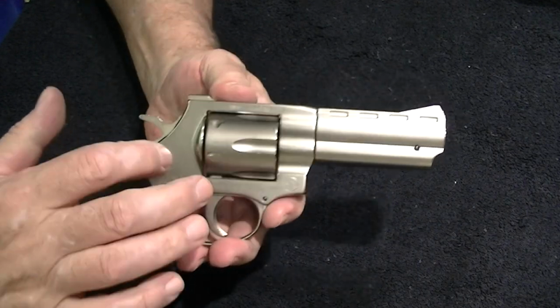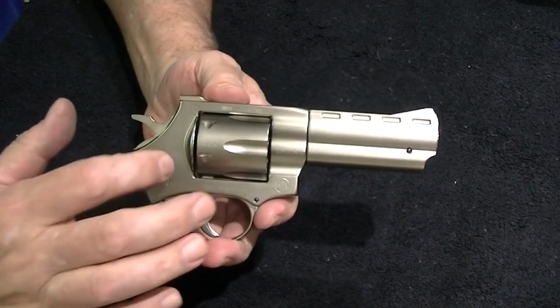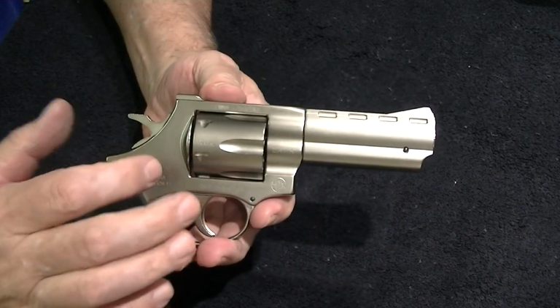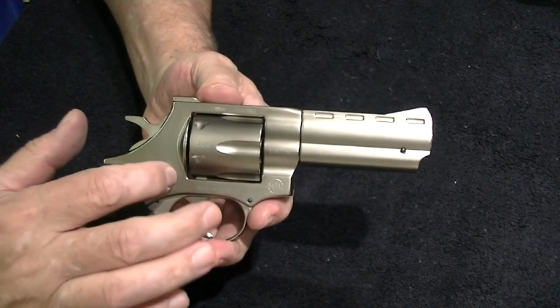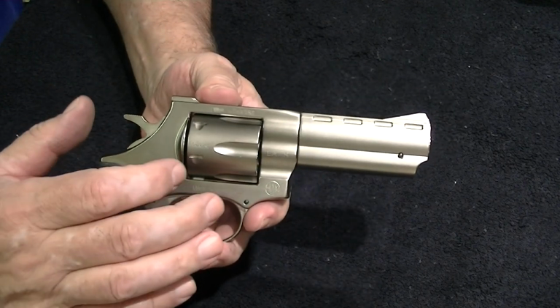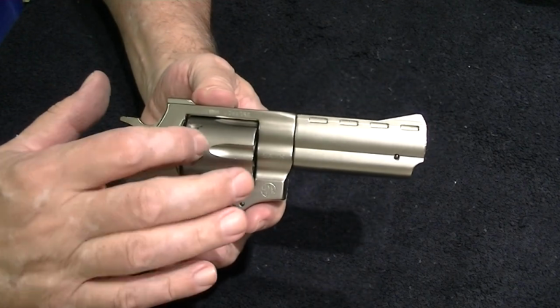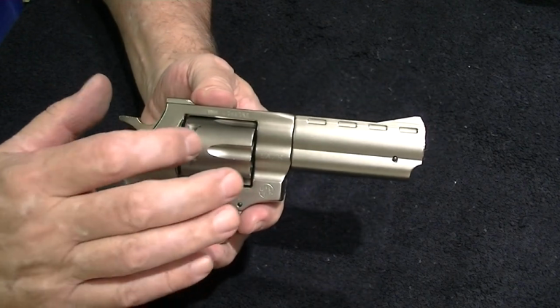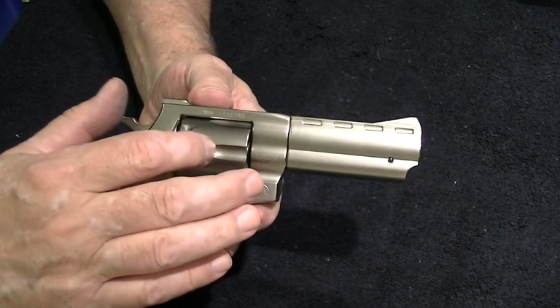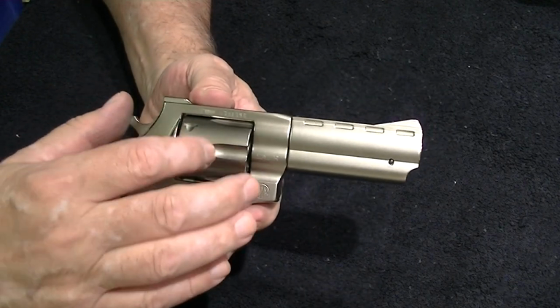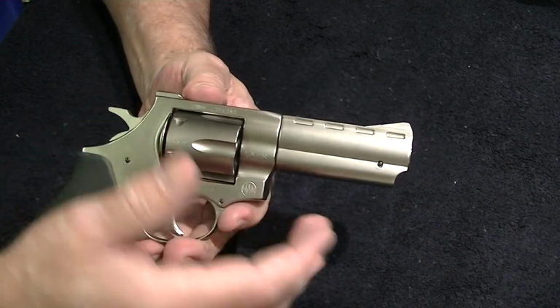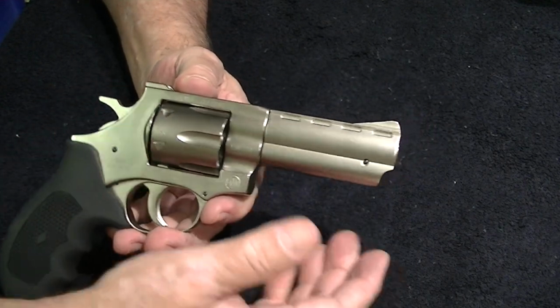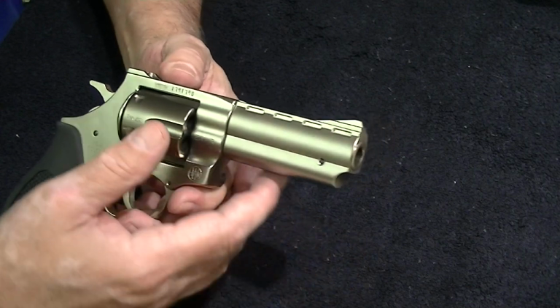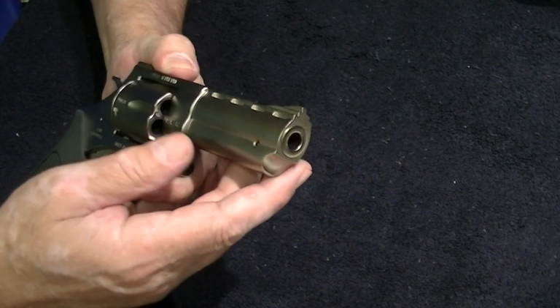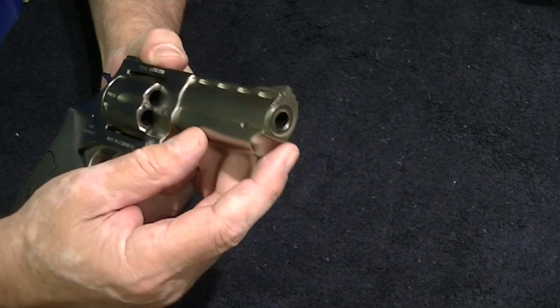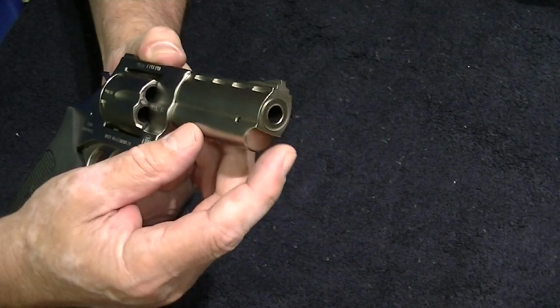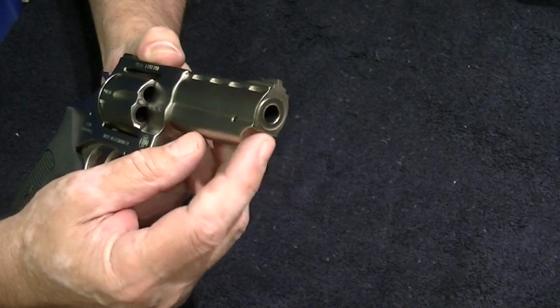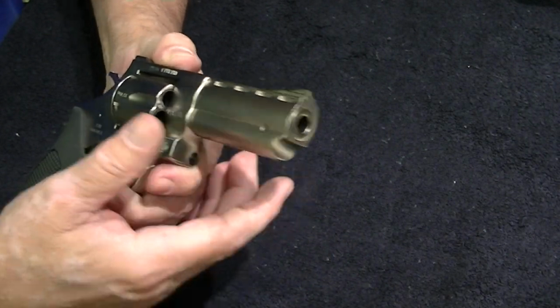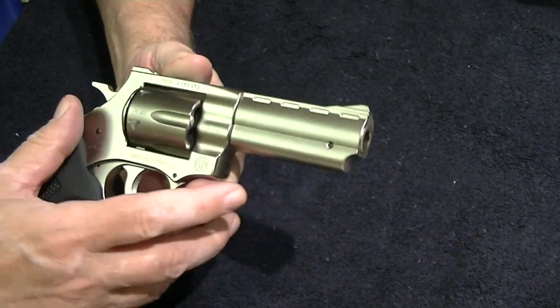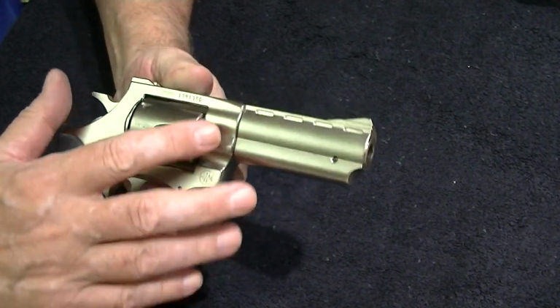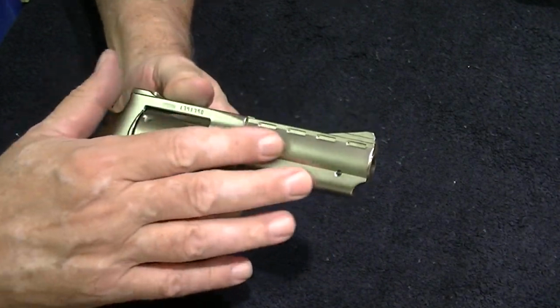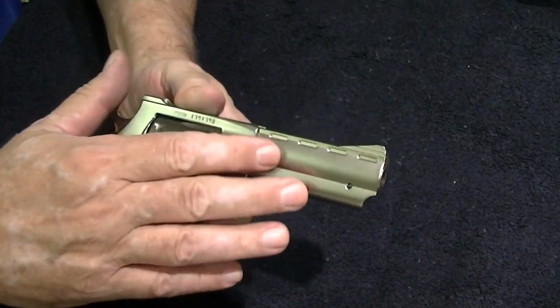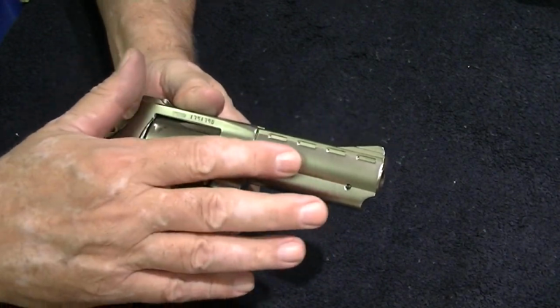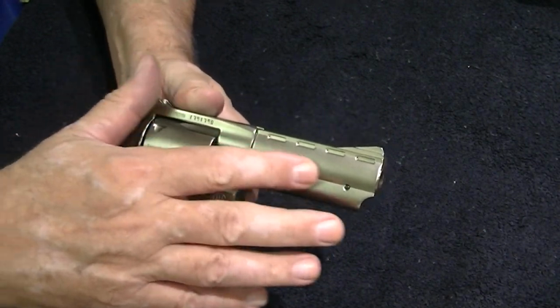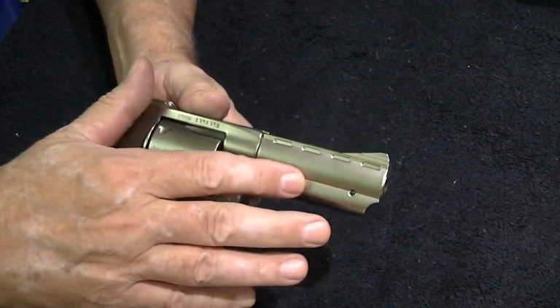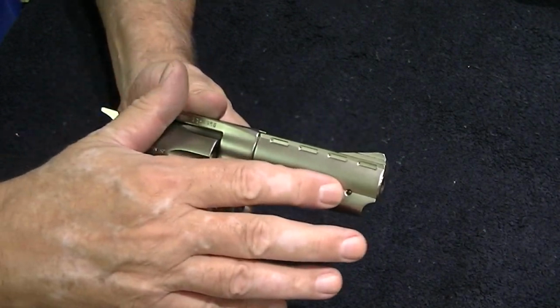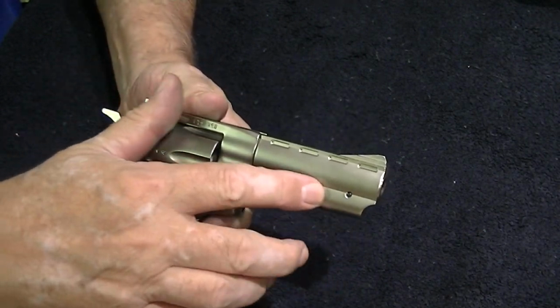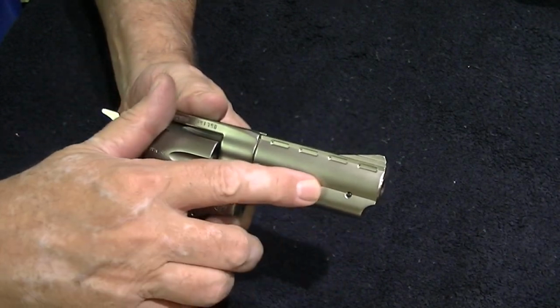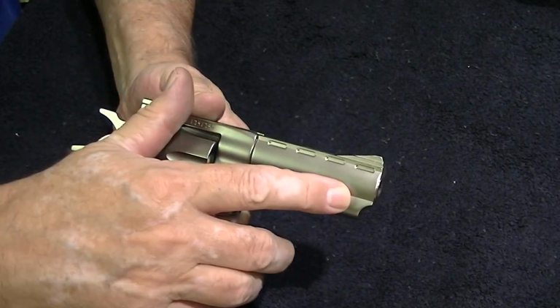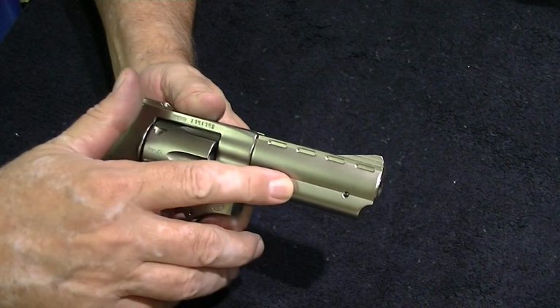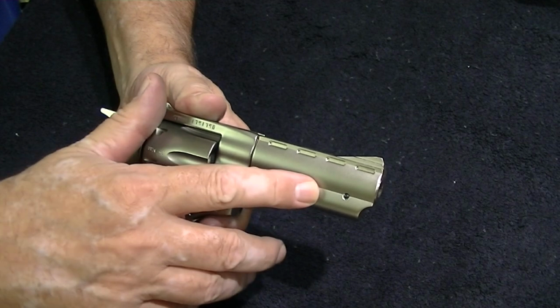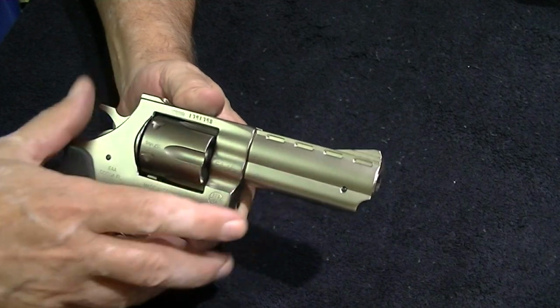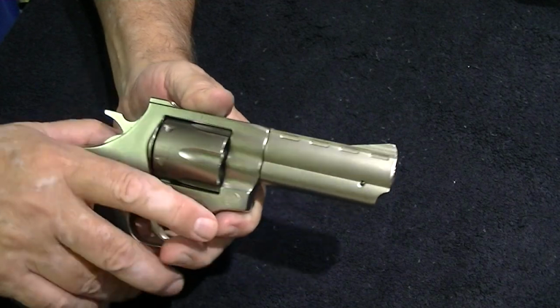The frame is metal, the cylinder is metal, and the barrel is metal, but it has an alloy shroud on it.